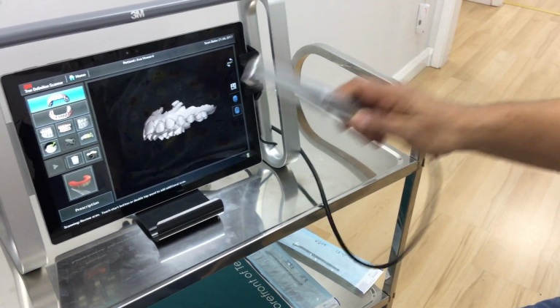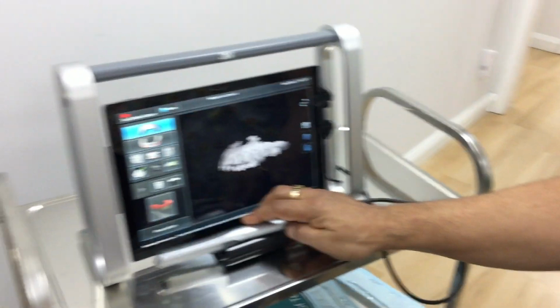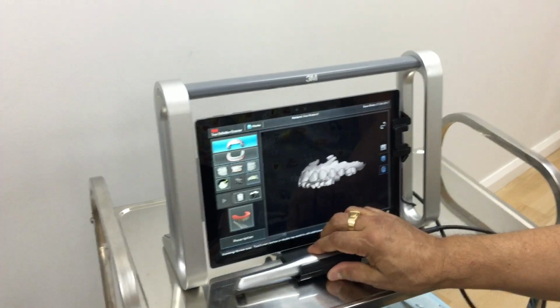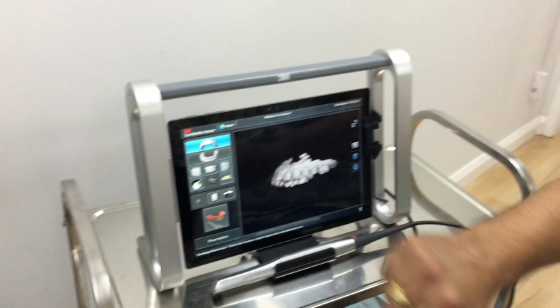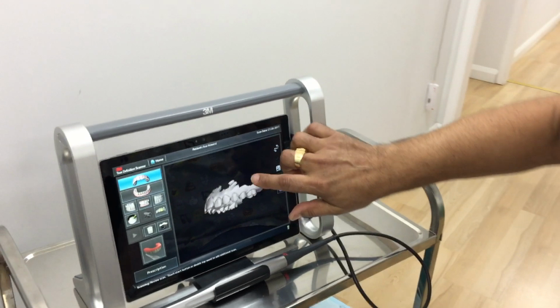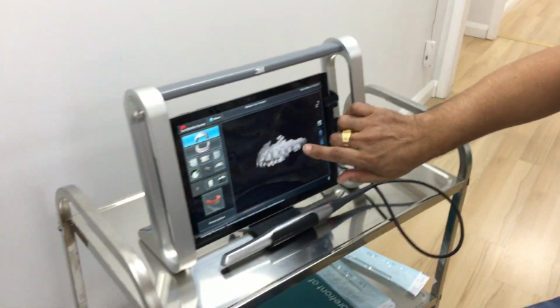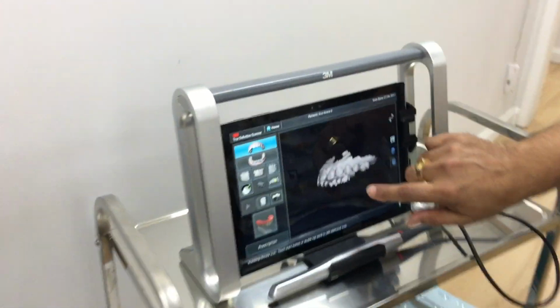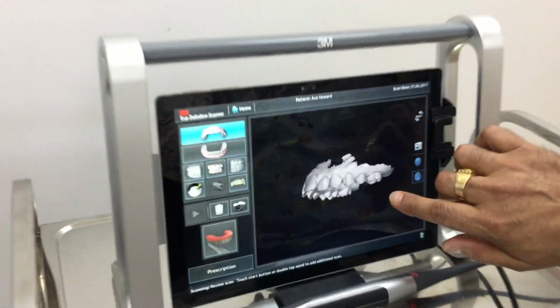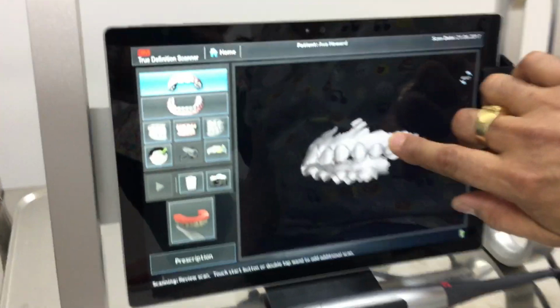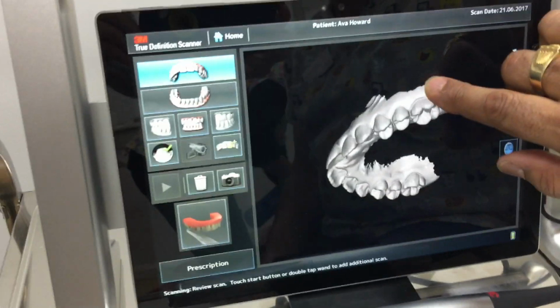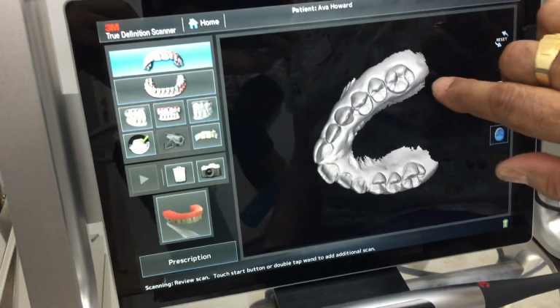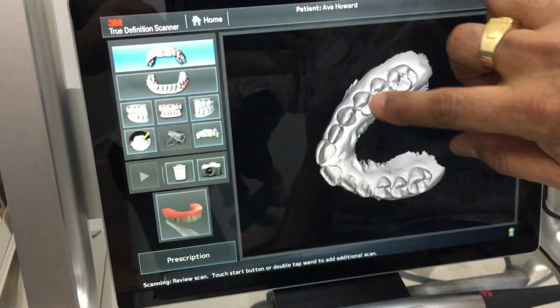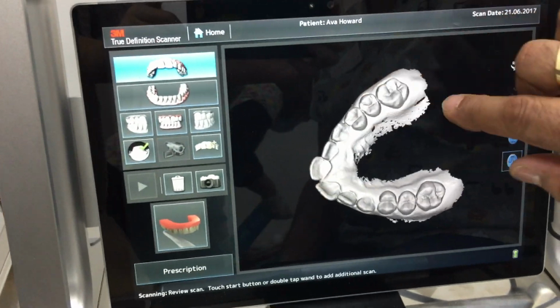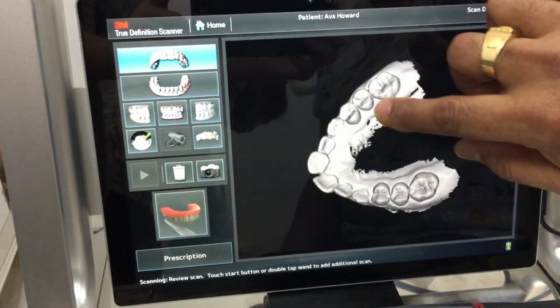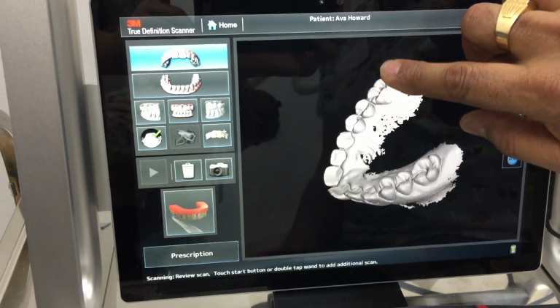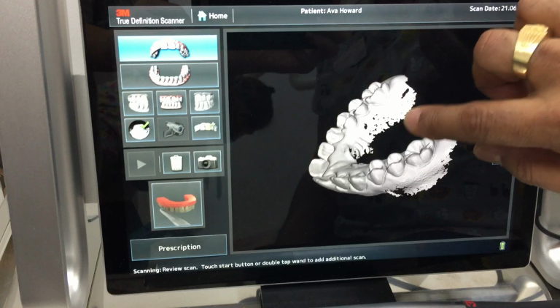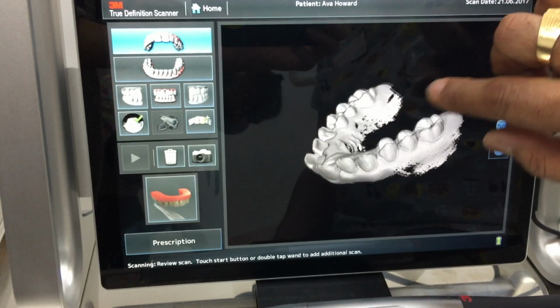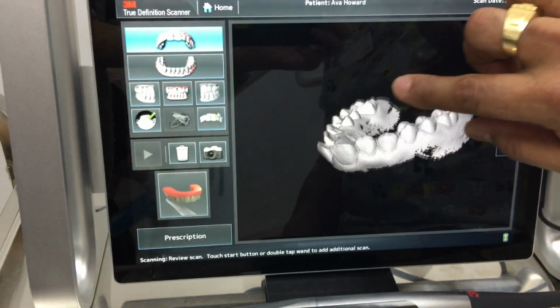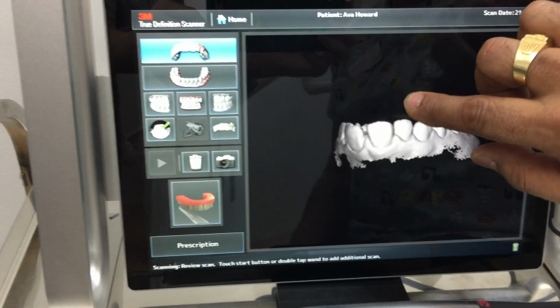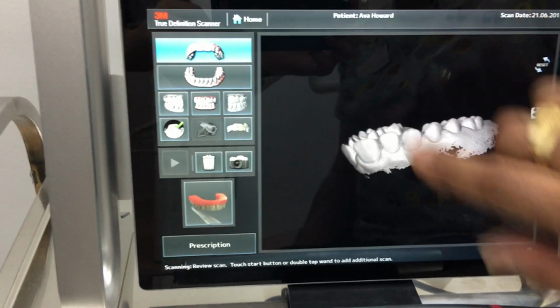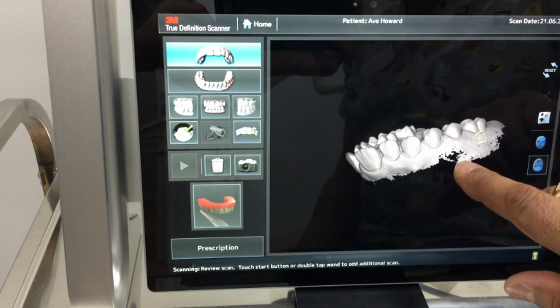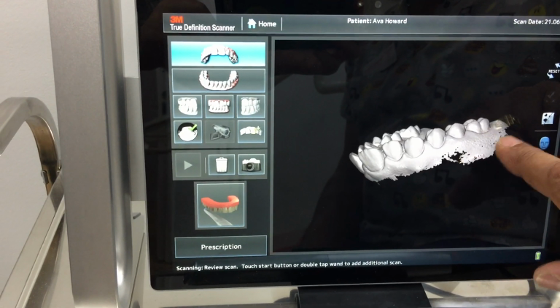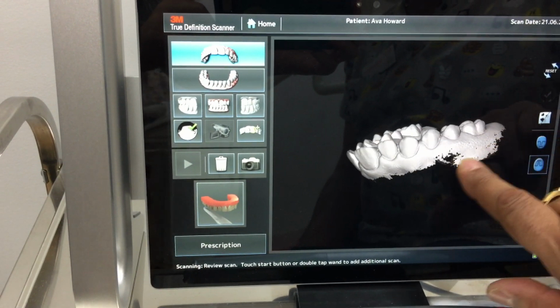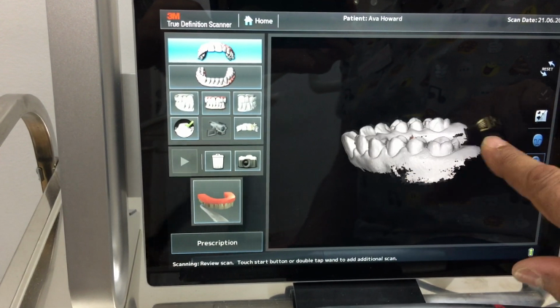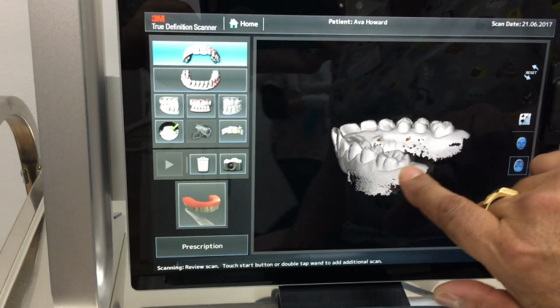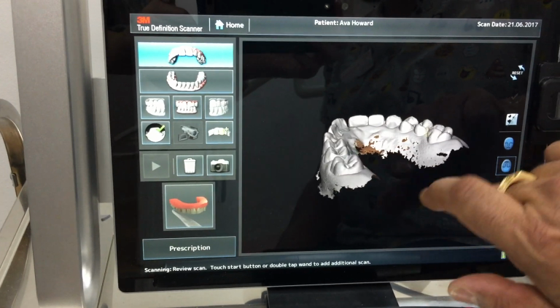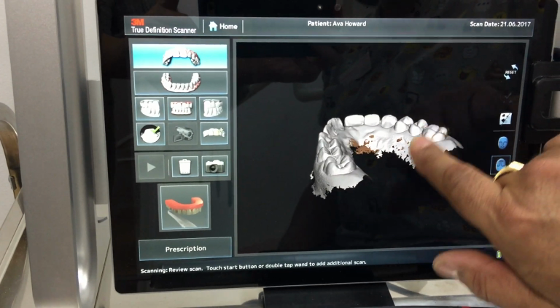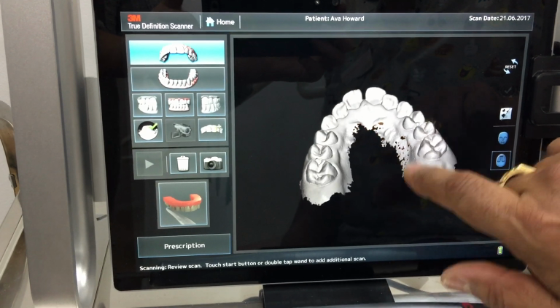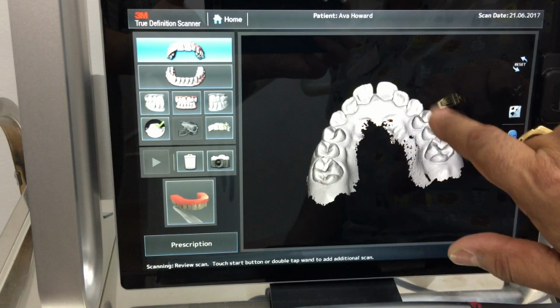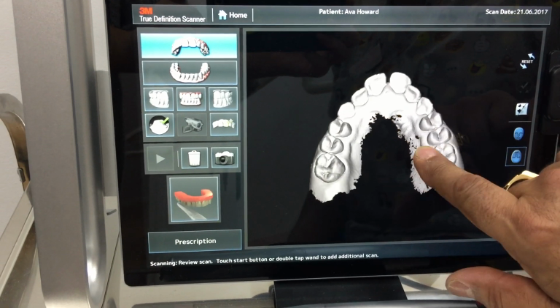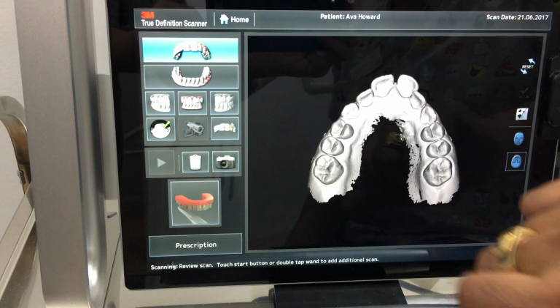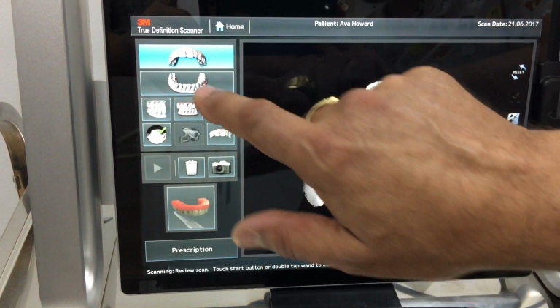Here's a scan that we've just done. This is a 3D scan, so once we've done the scan we can twist it around and have a look at it. These black holes are just areas that we didn't scan — we've got what we need. That's the upper jaw.